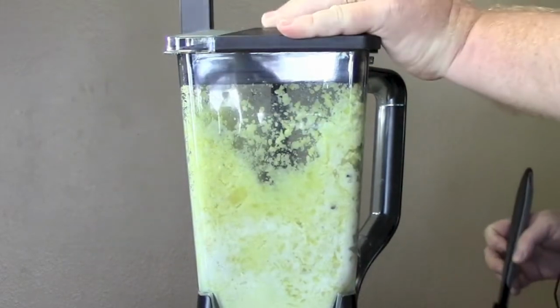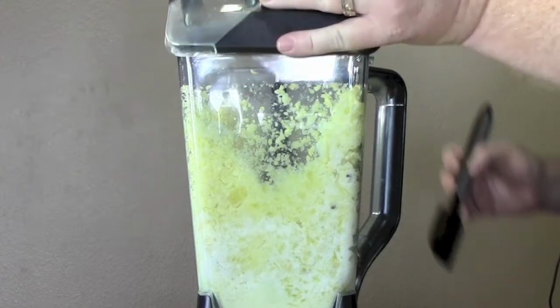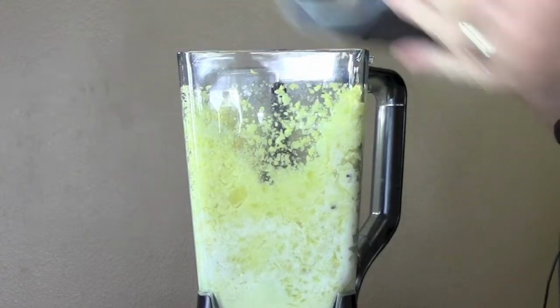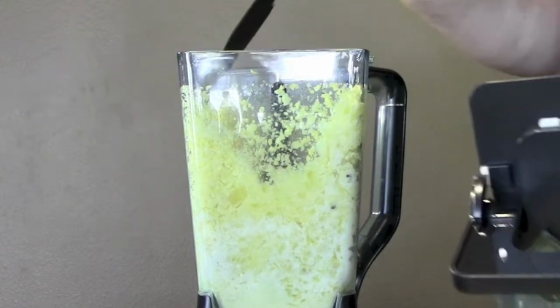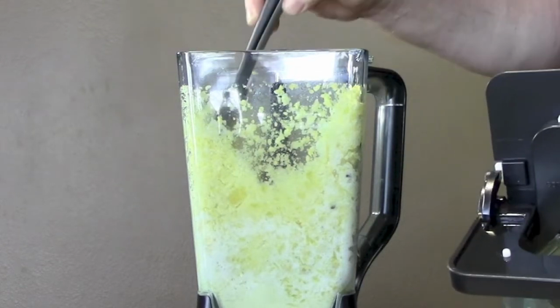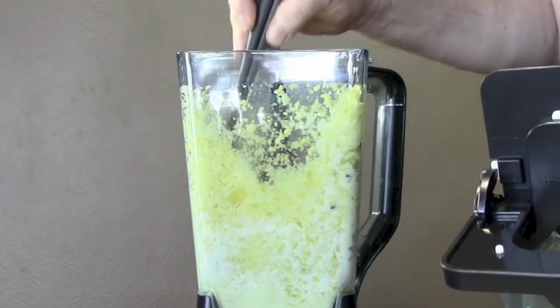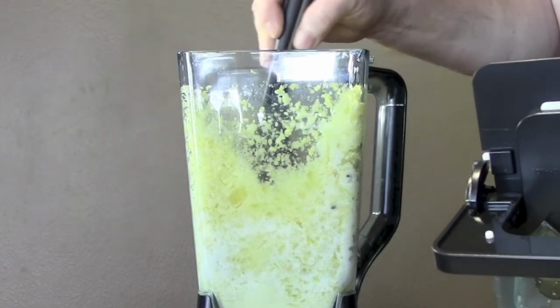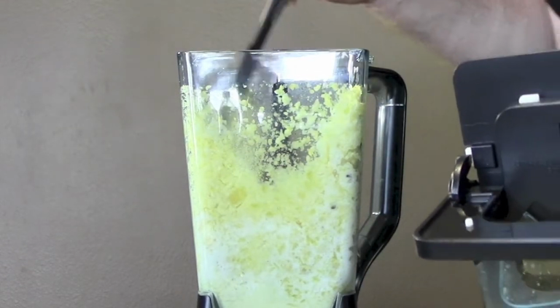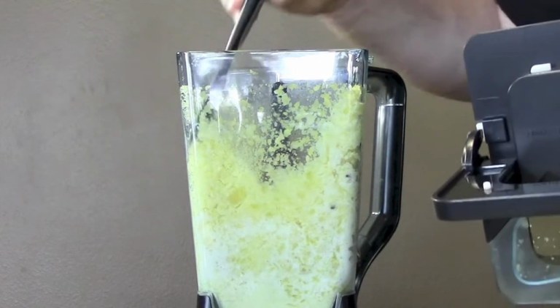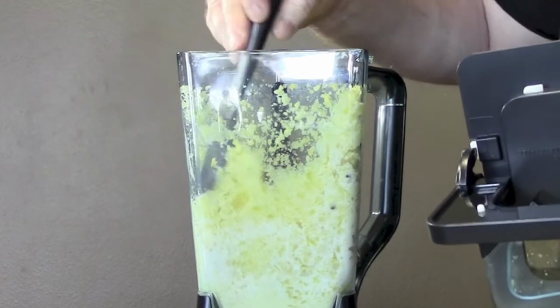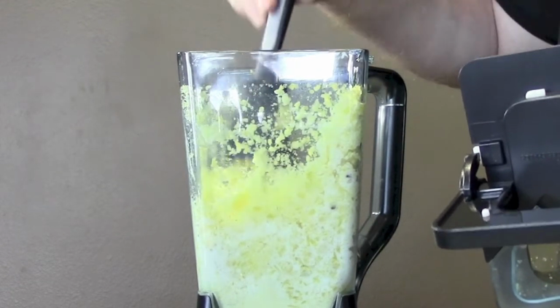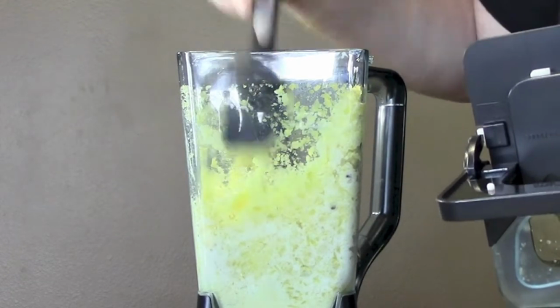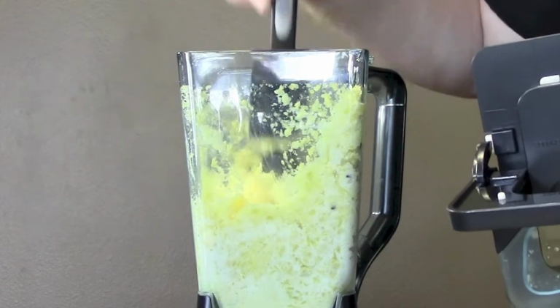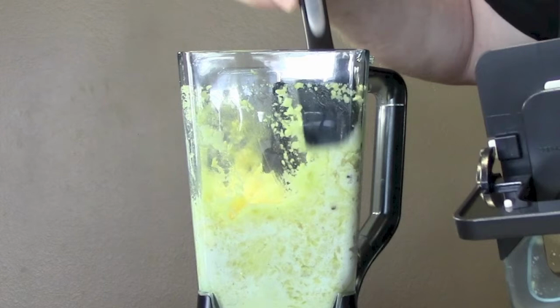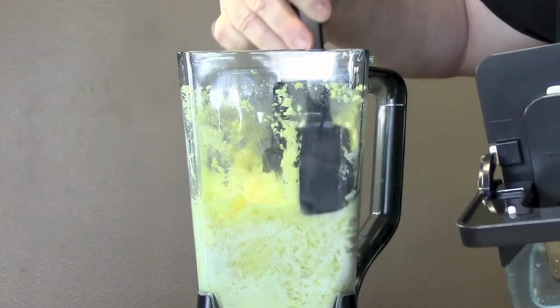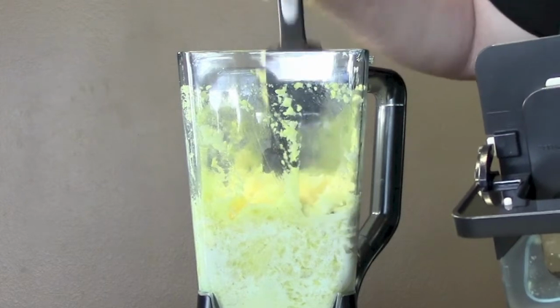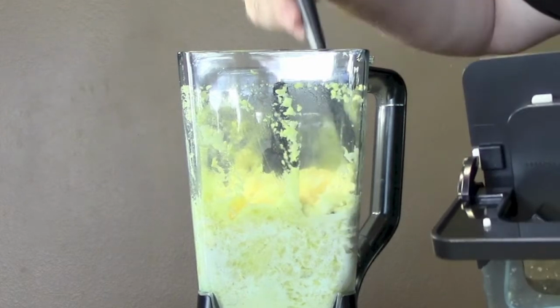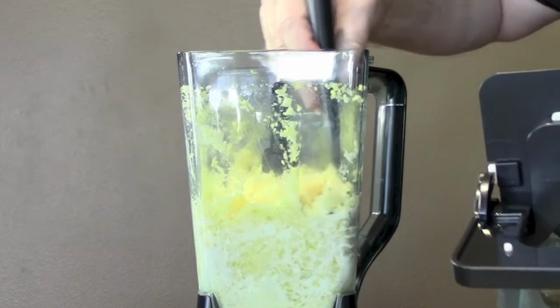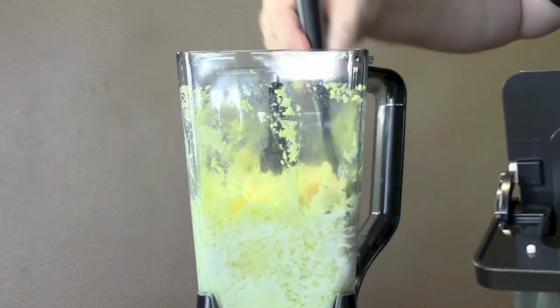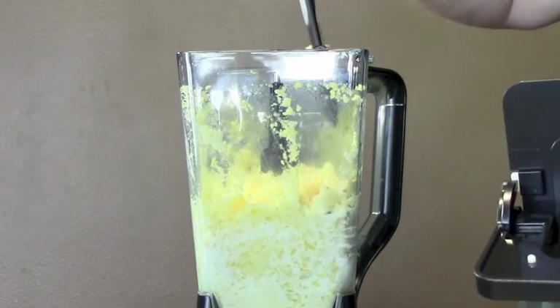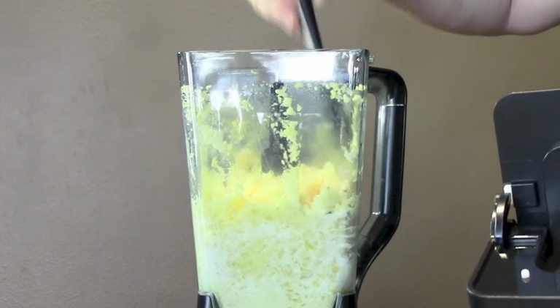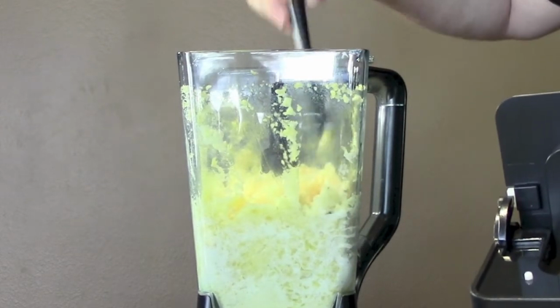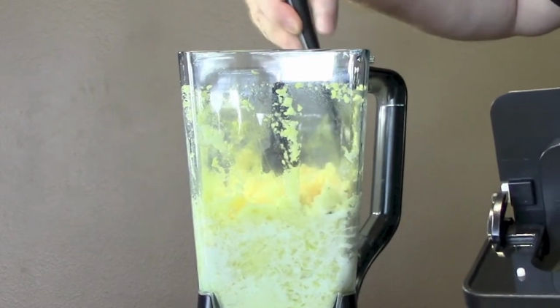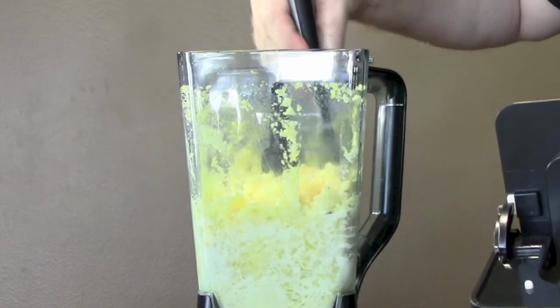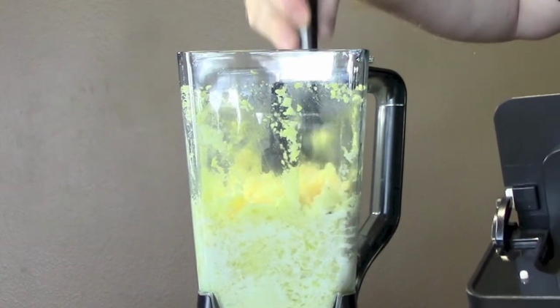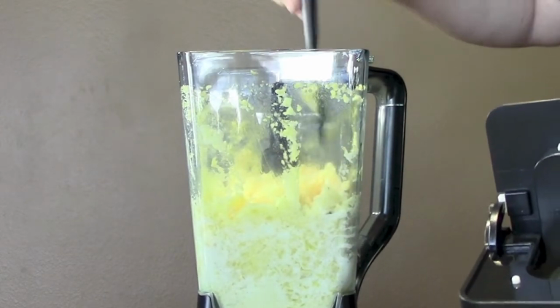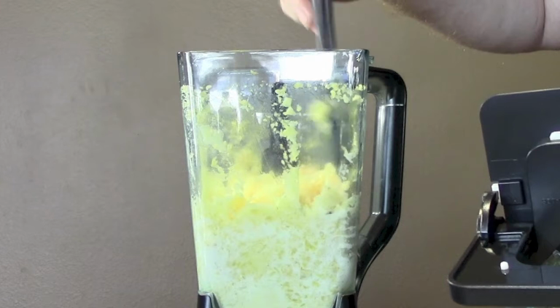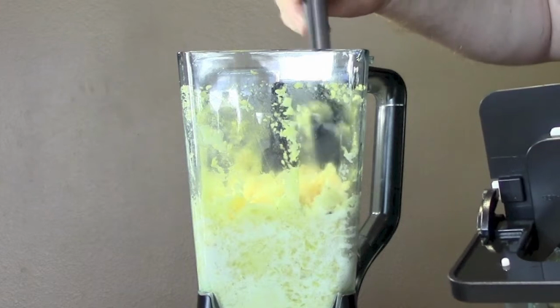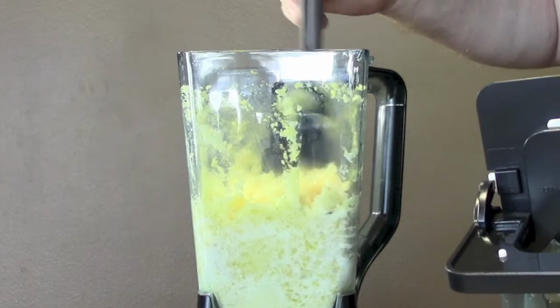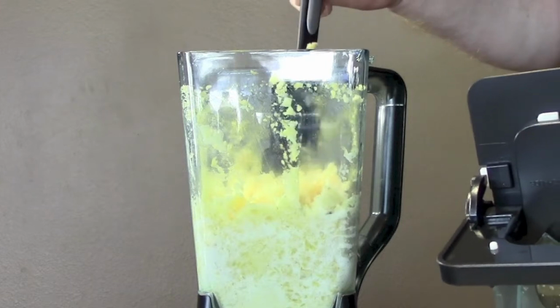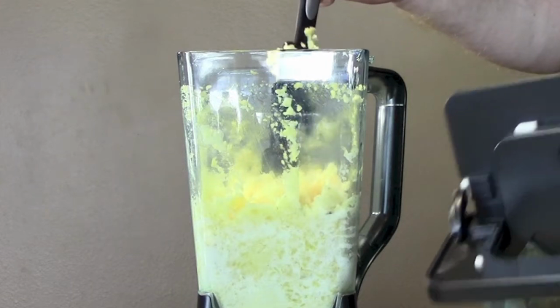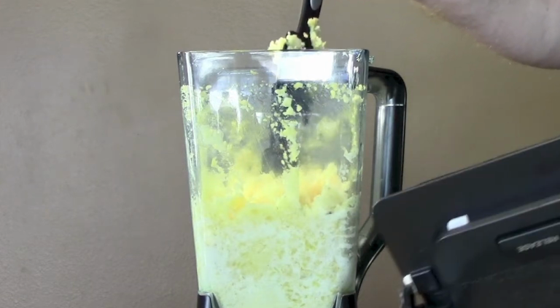You'll periodically need to scrape down the sides. This one looks a little on the thick side, so I'm going to add another two ounces of coconut milk.